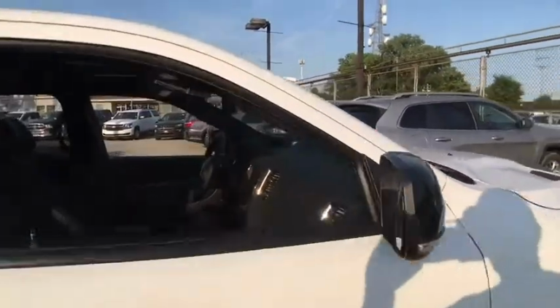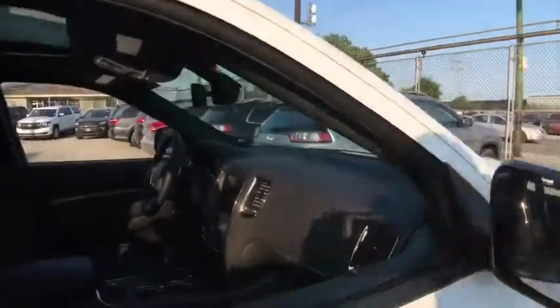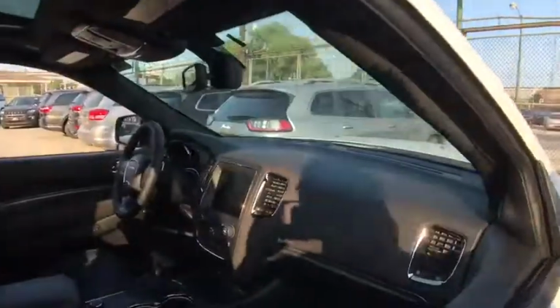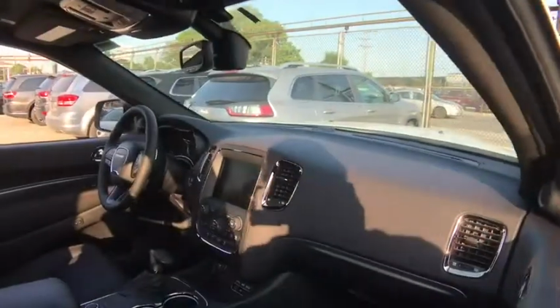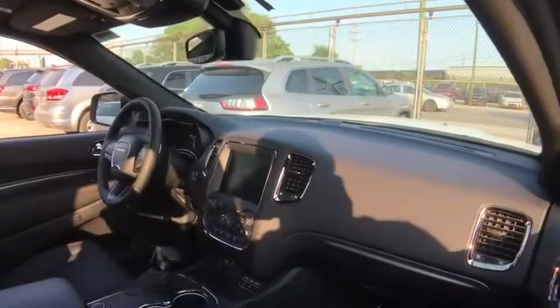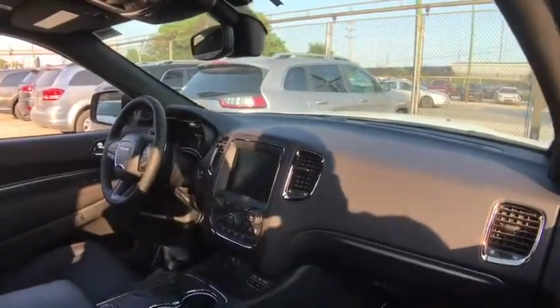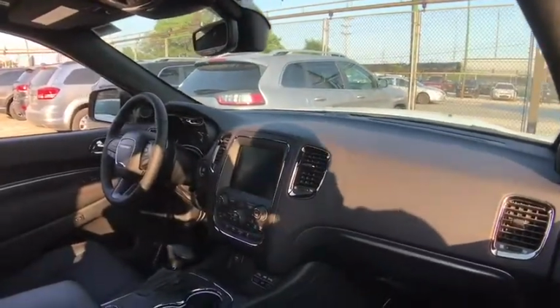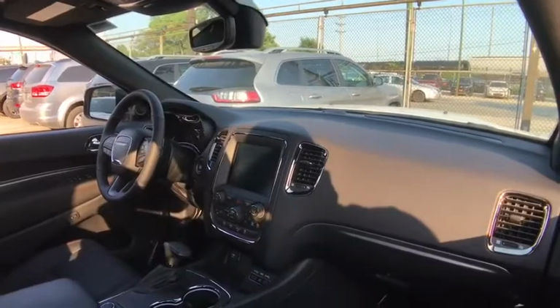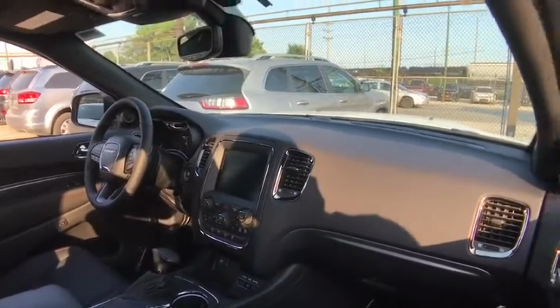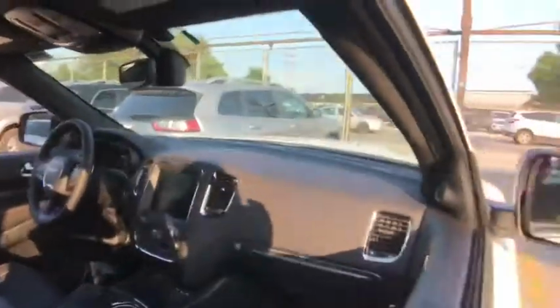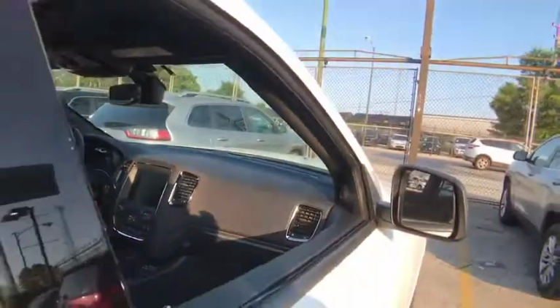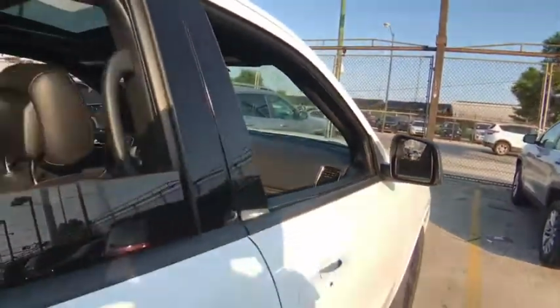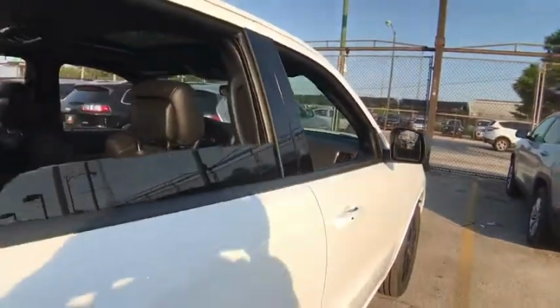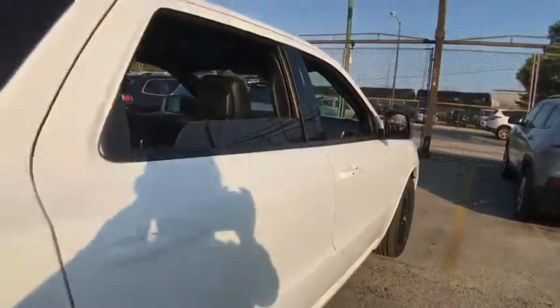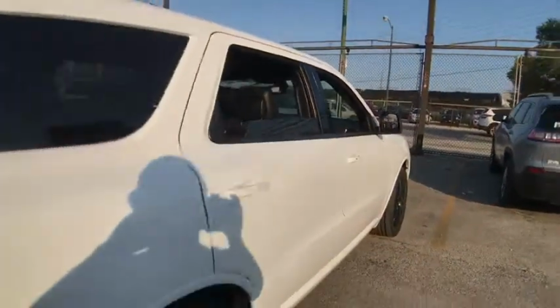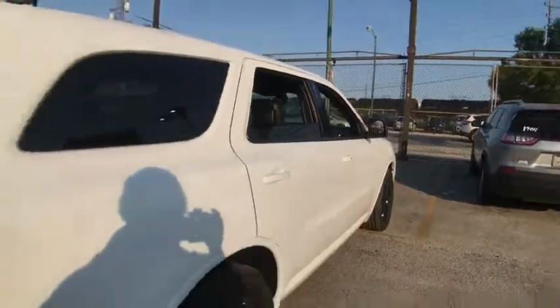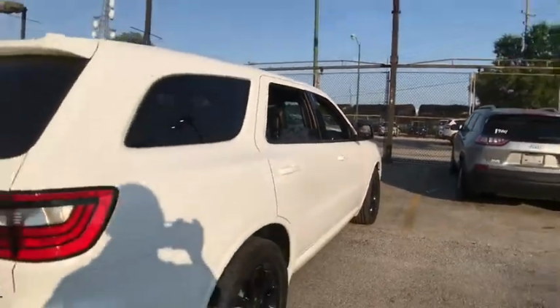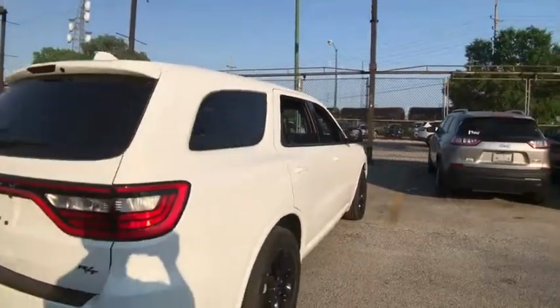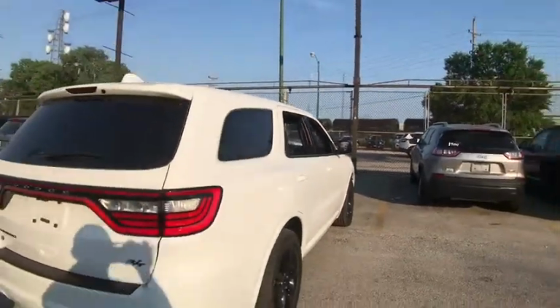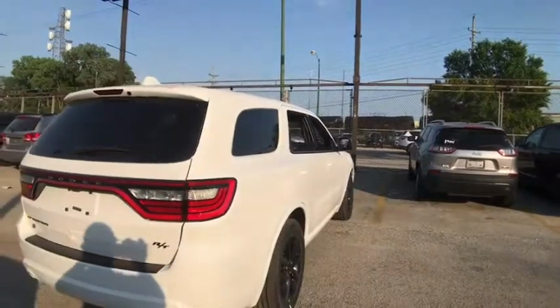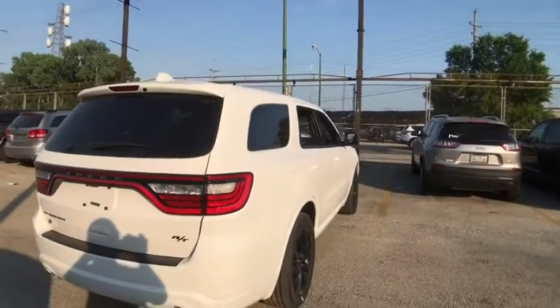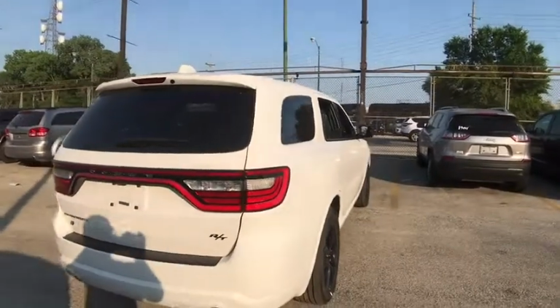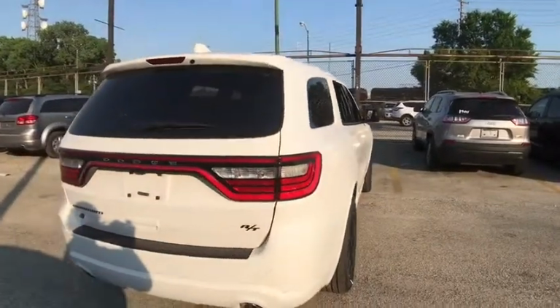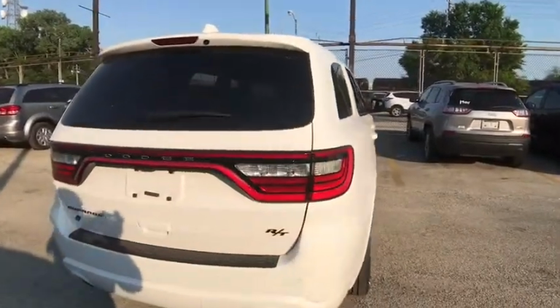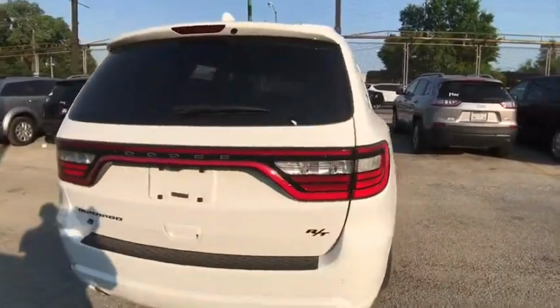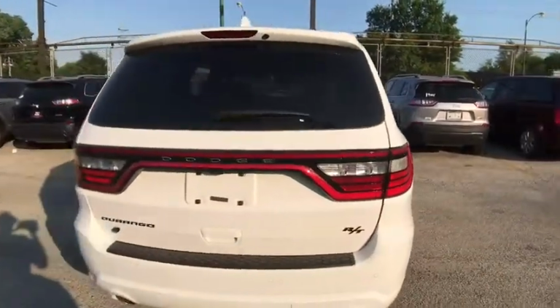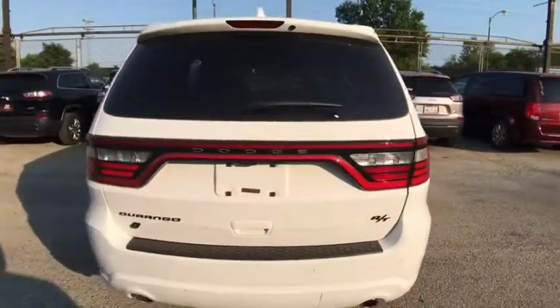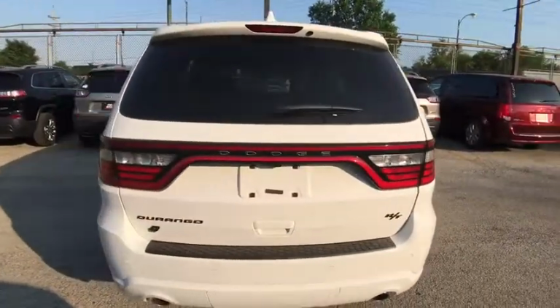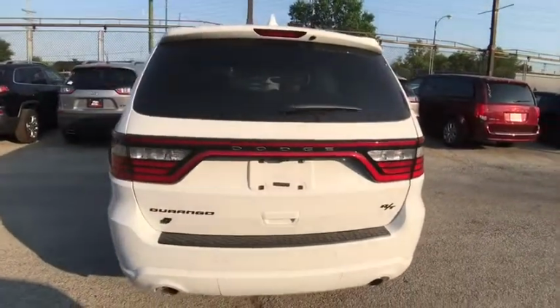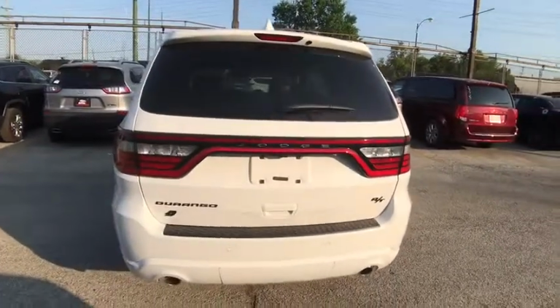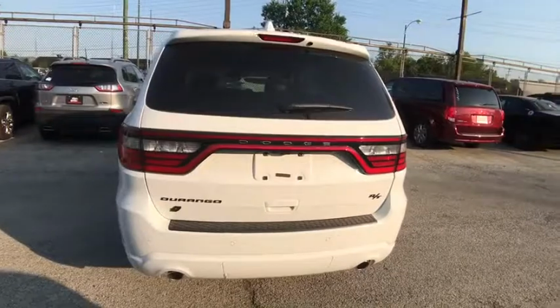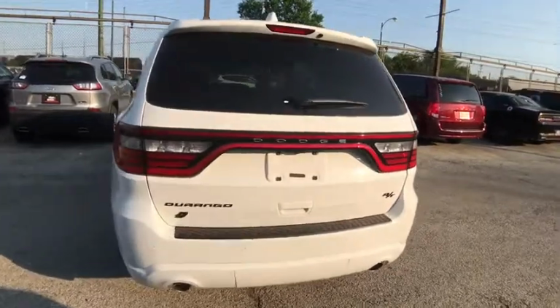Here are some of this vehicle's great options: traction control, remote engine start, all-wheel drive, keyless entry, power passenger seat, power liftgate, navigation system, steering wheel audio controls, anti-lock braking system.